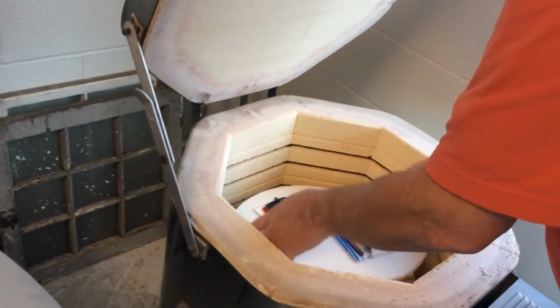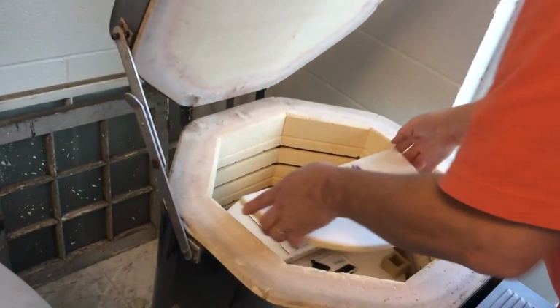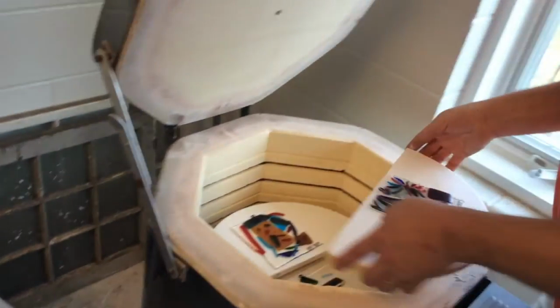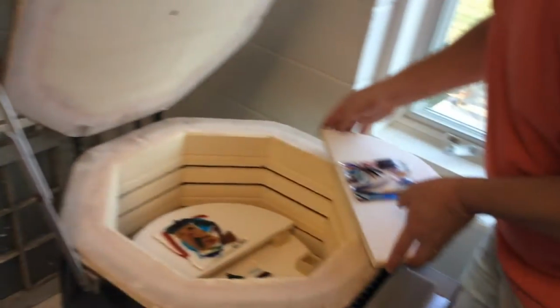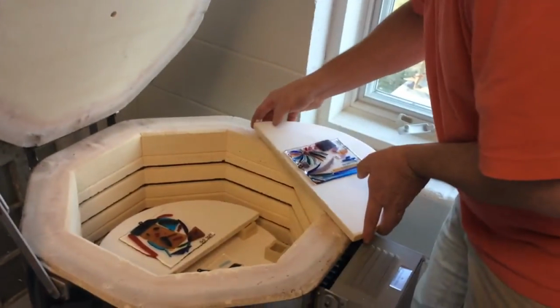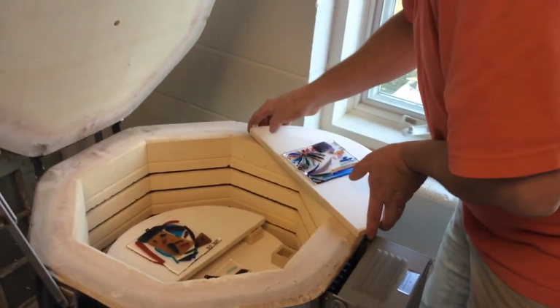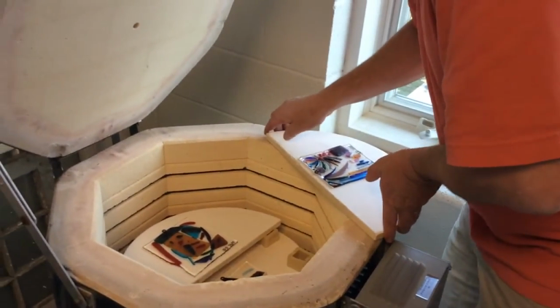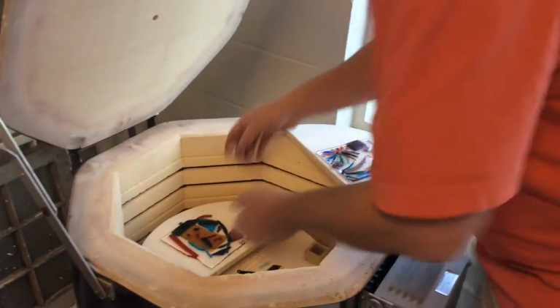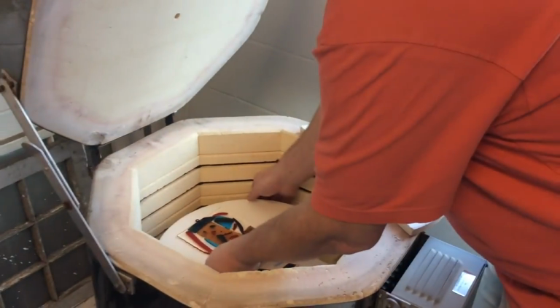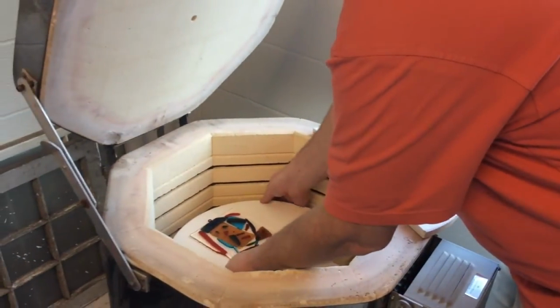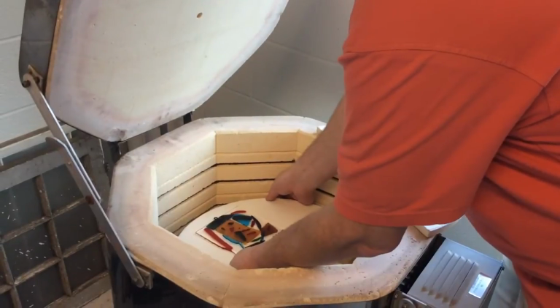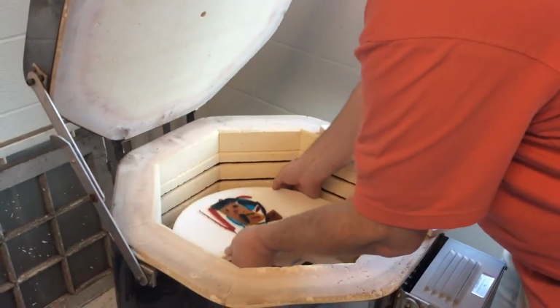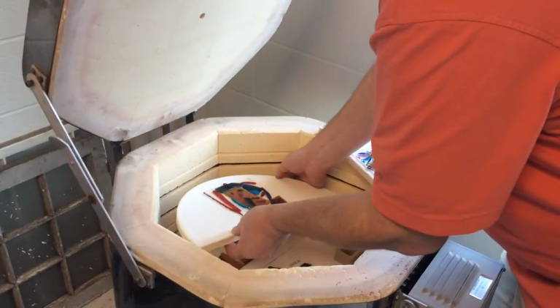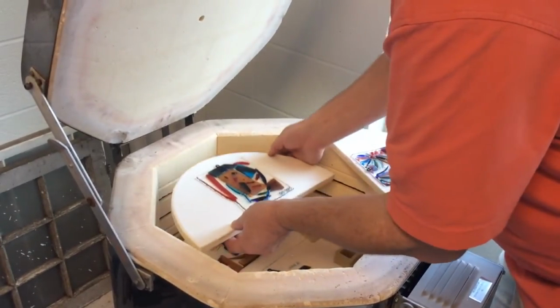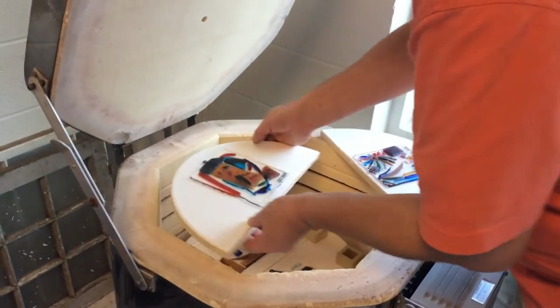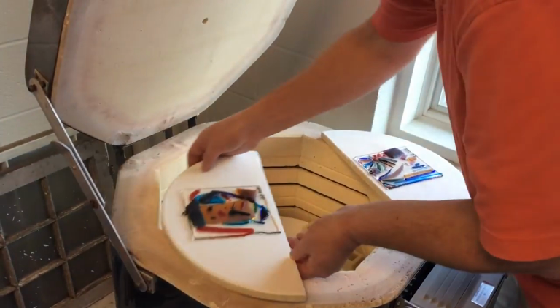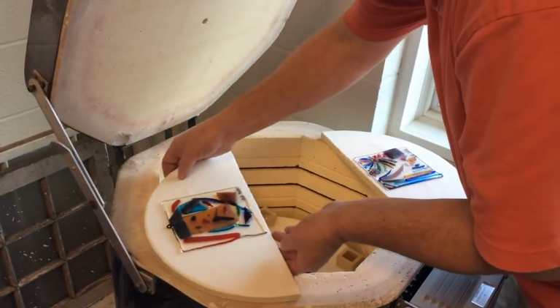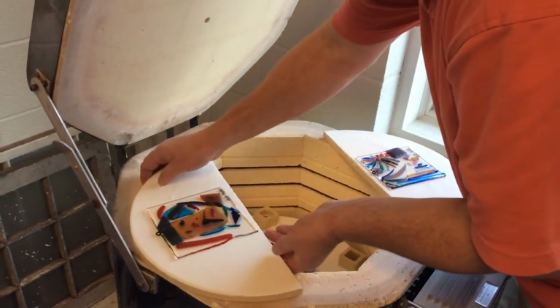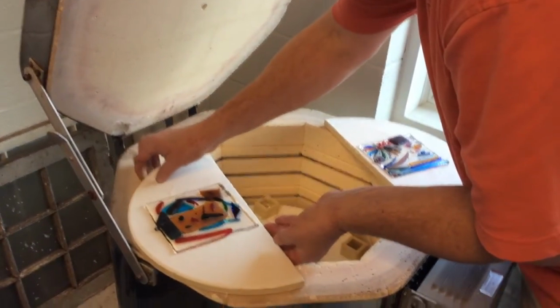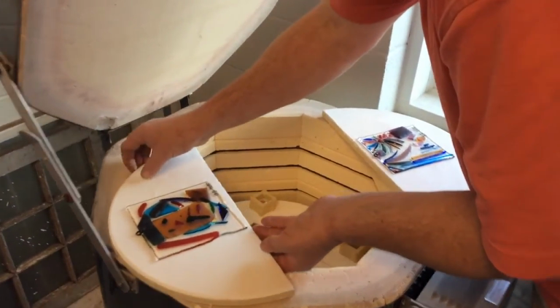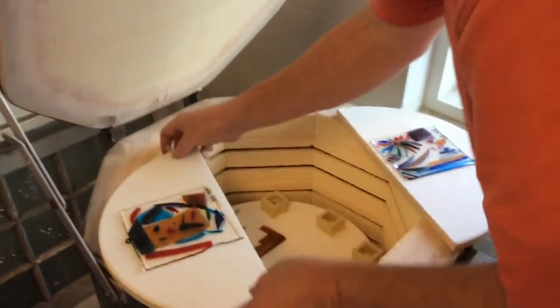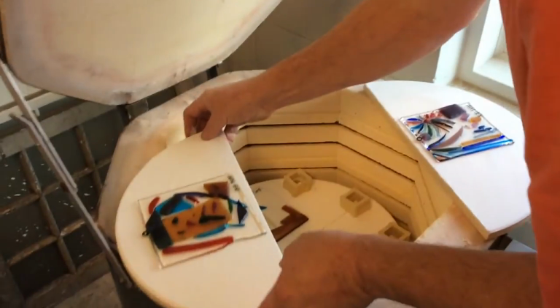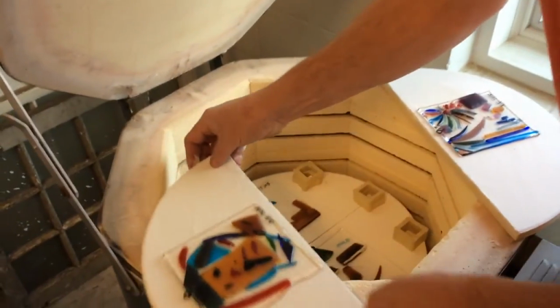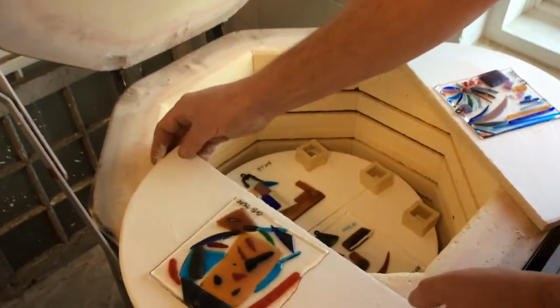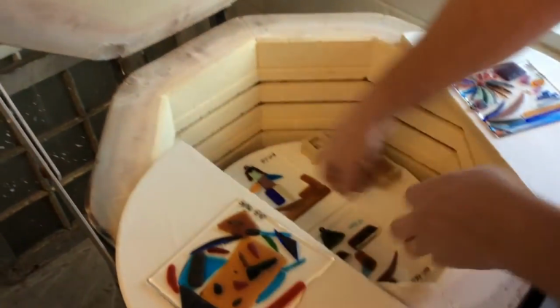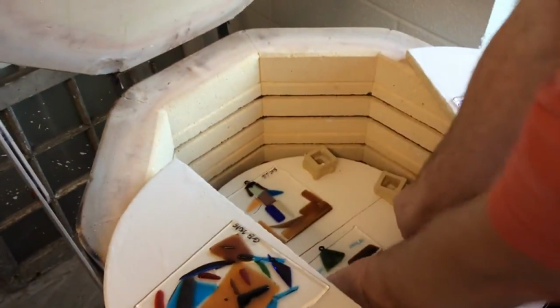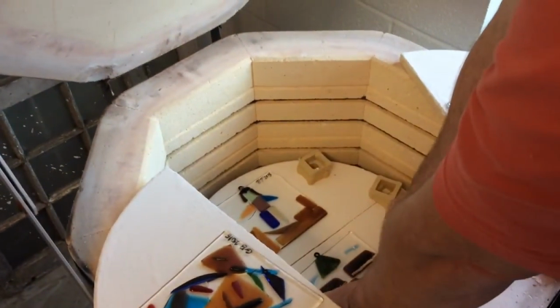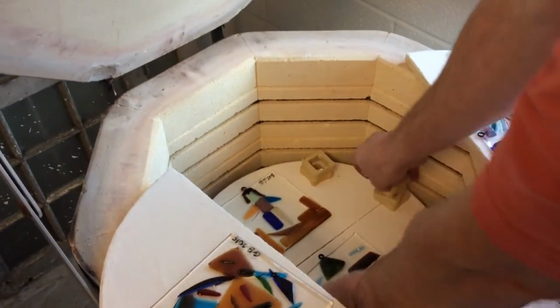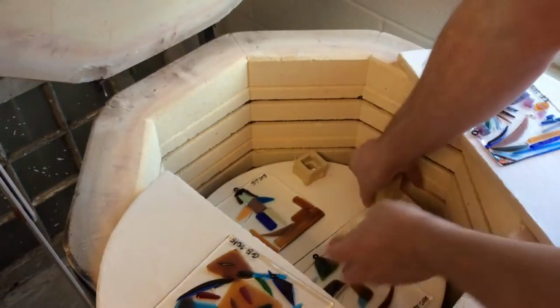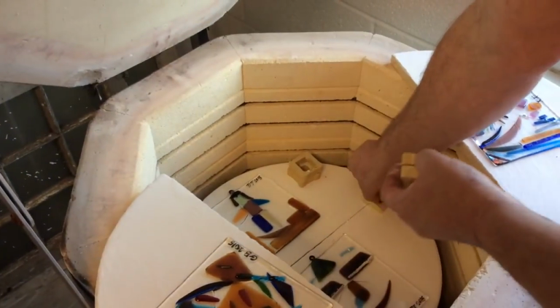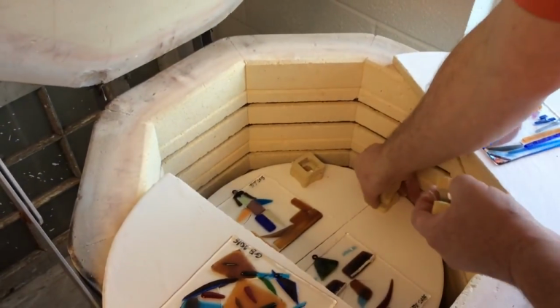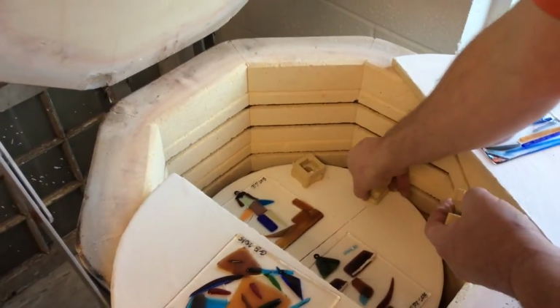These are pieces that just got fired — we fired them at cone 018, which fired at about 1,450 degrees.